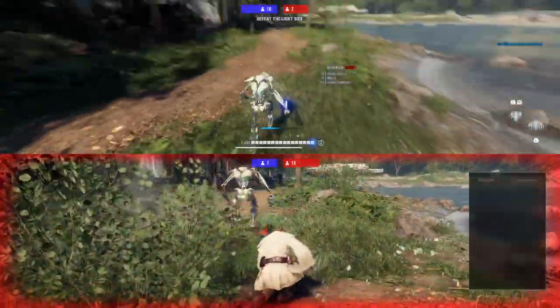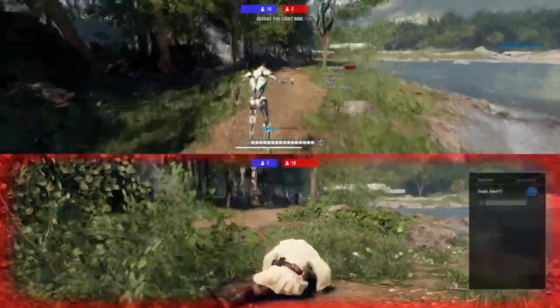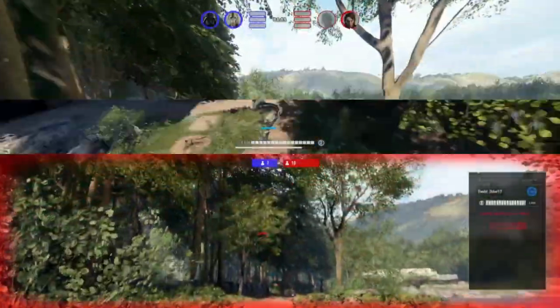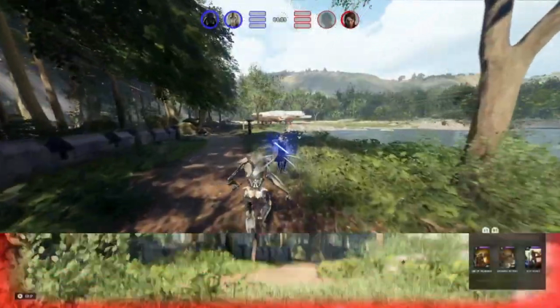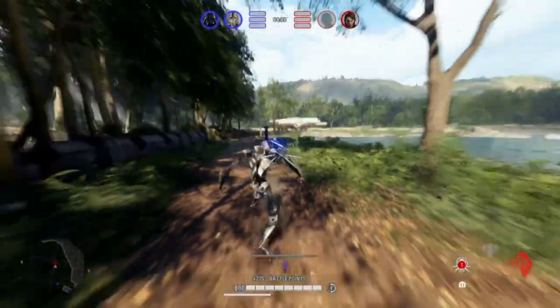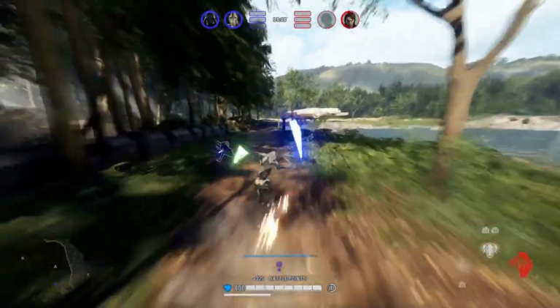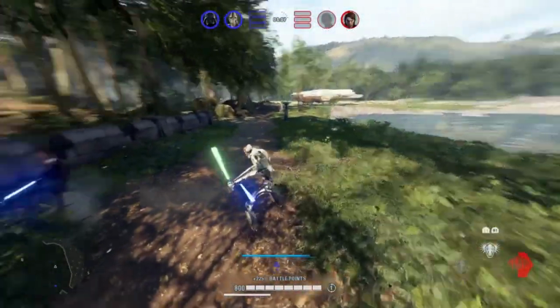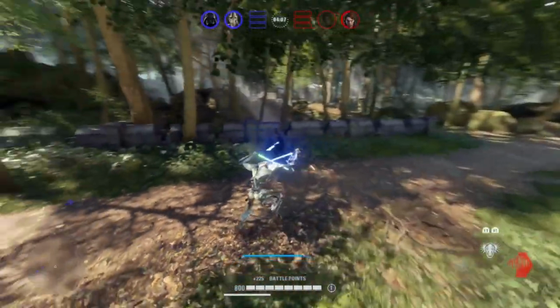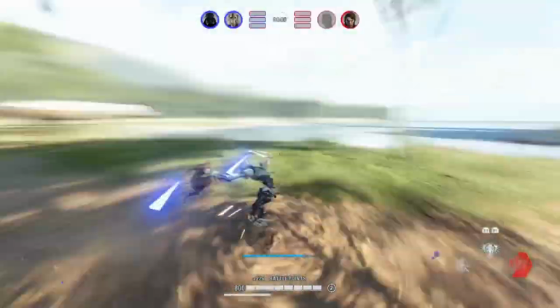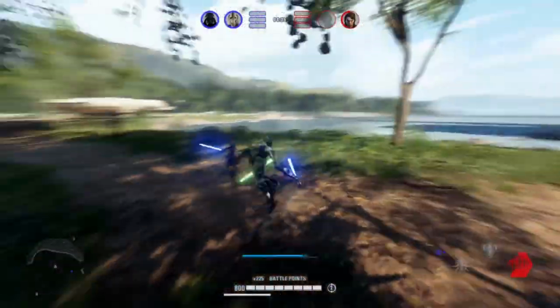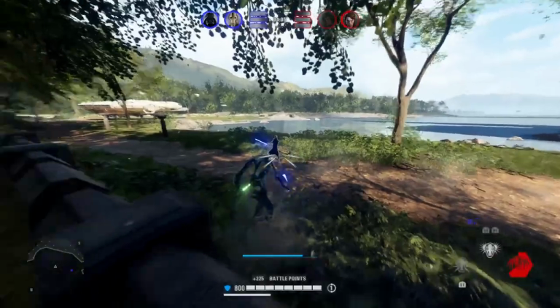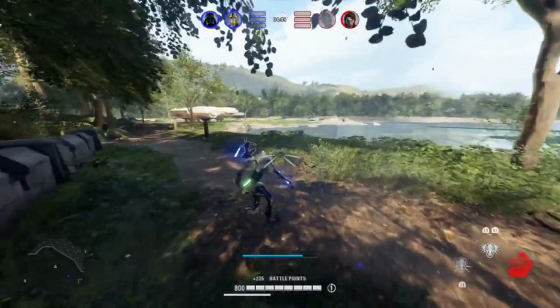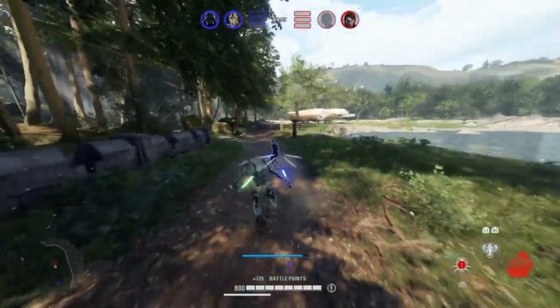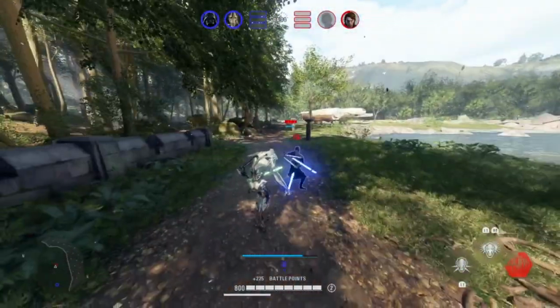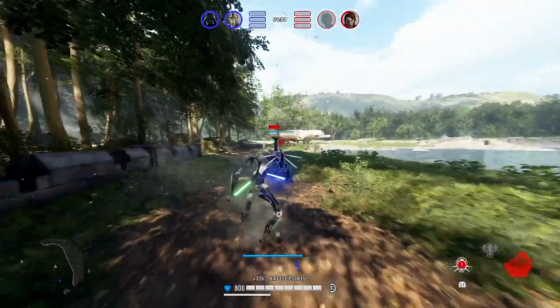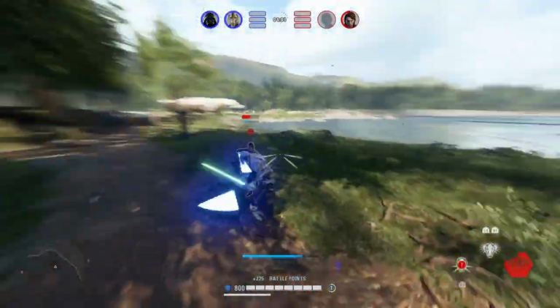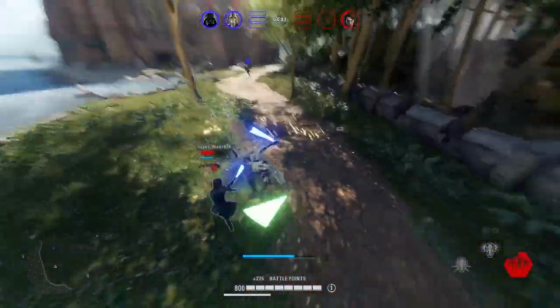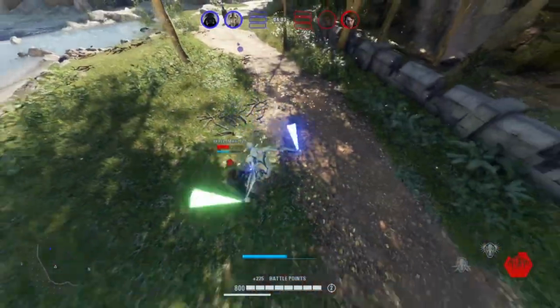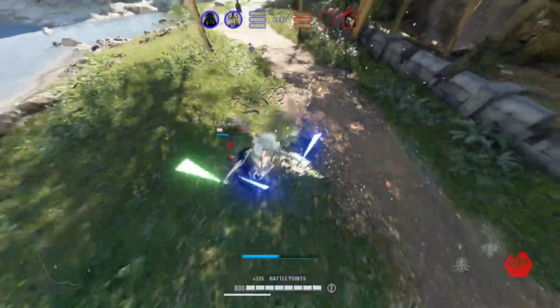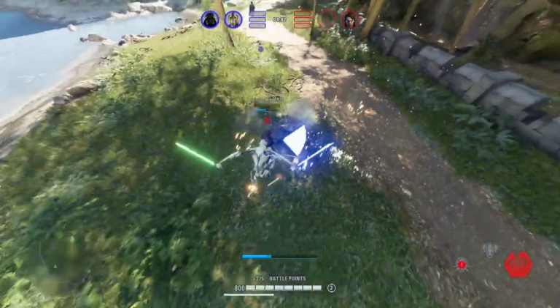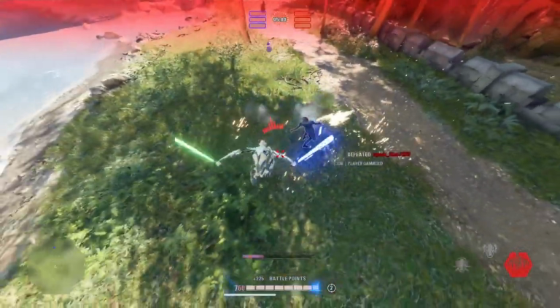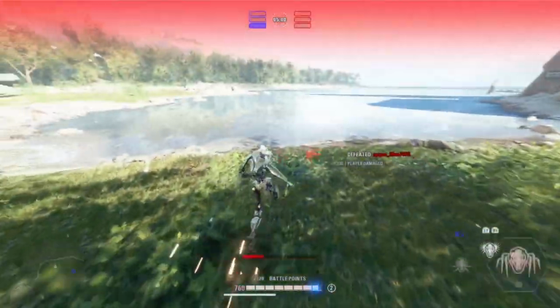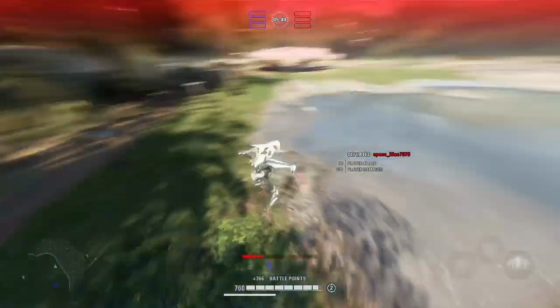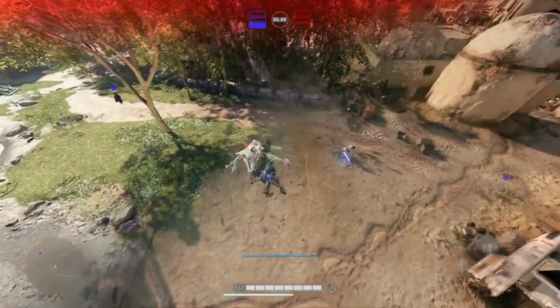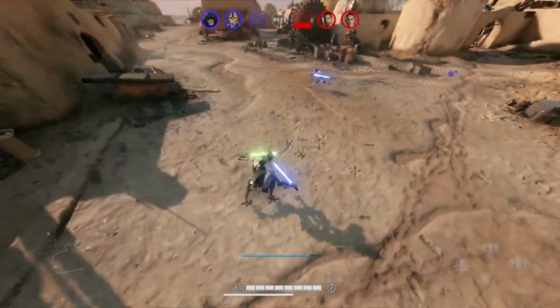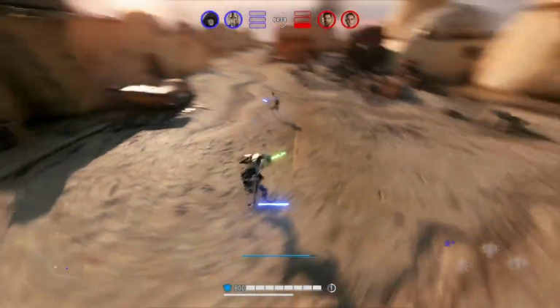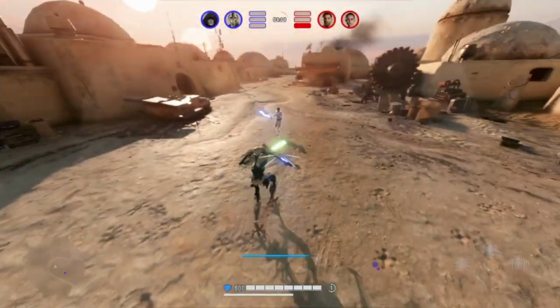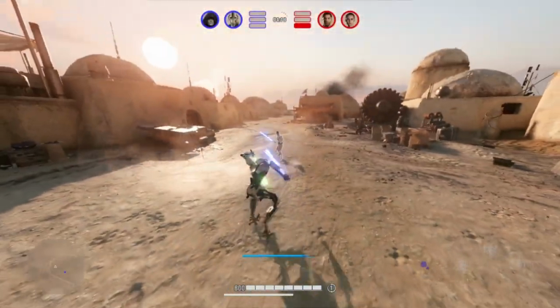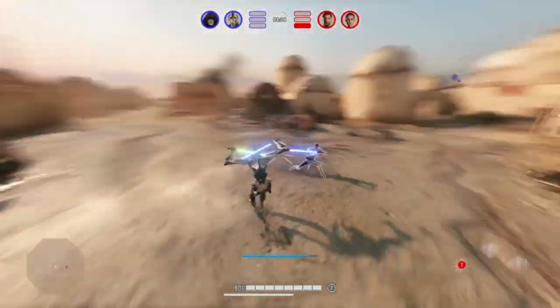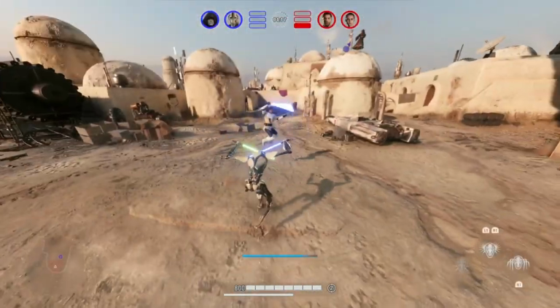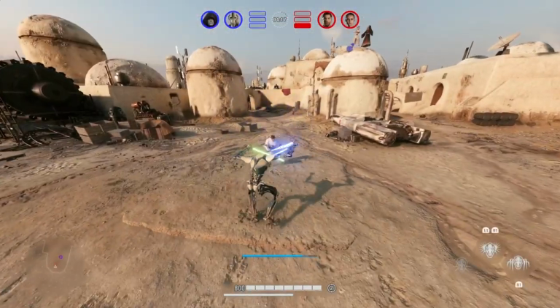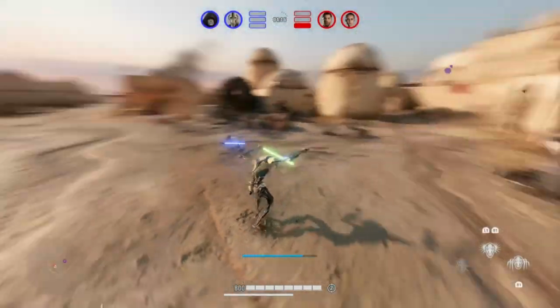After the lunge you're left in a perfect position to jump attack or swing through block. This move is great against unsuspecting enemies because you can get close very quickly and deal a bunch of damage. Grievous is great at dealing lots of damage in a short amount of time, and being able to chain this movement with a lunge straight into the attack is very powerful.